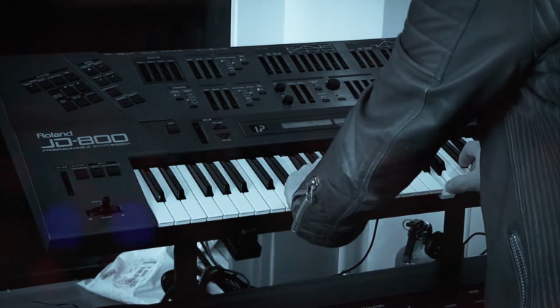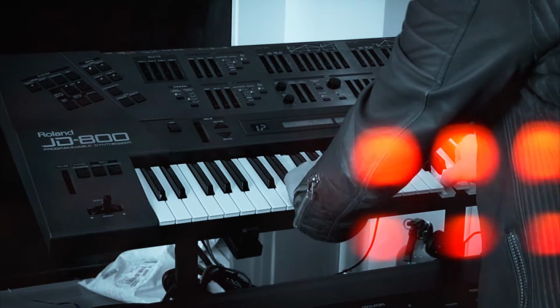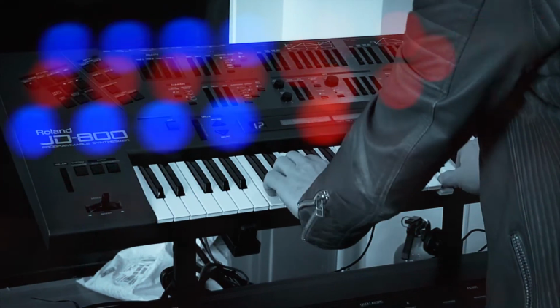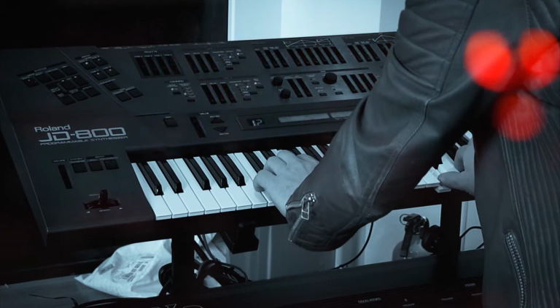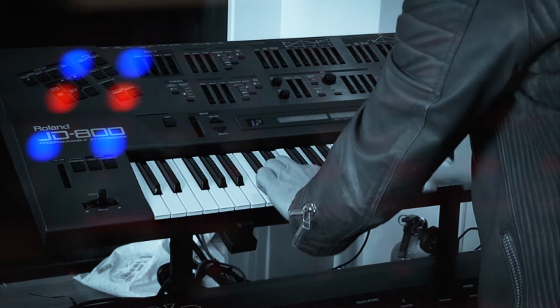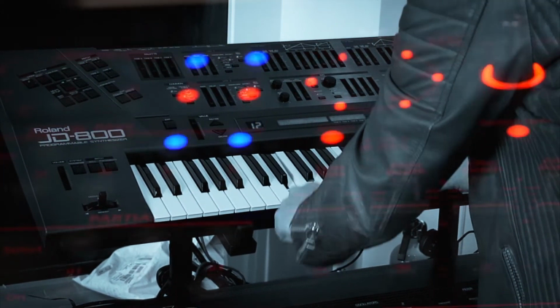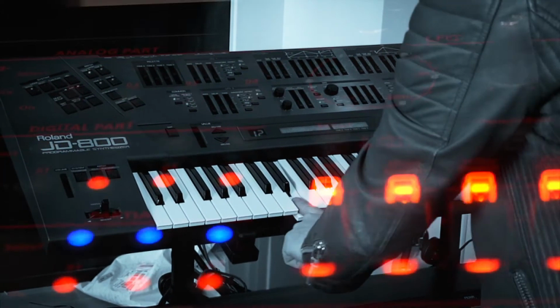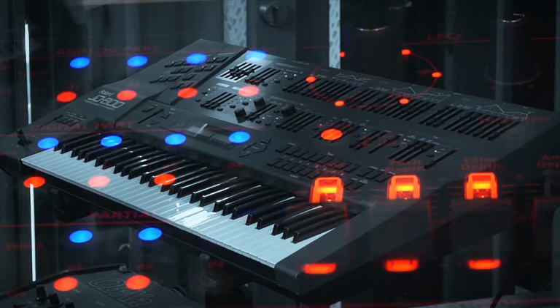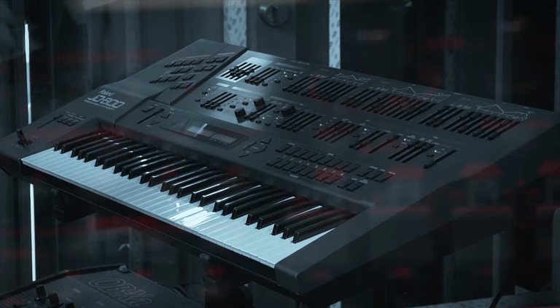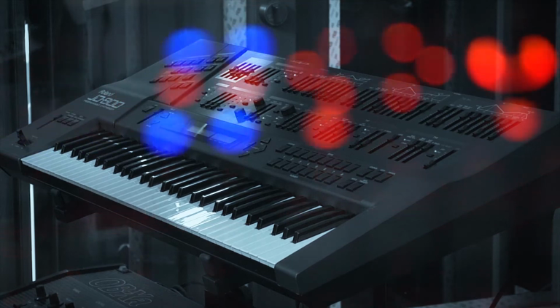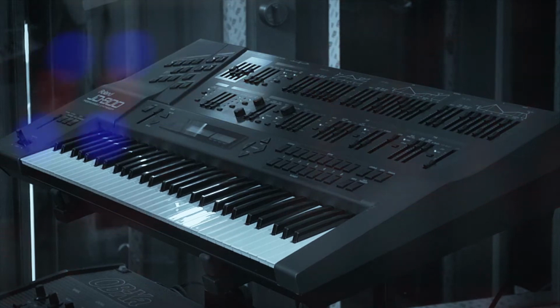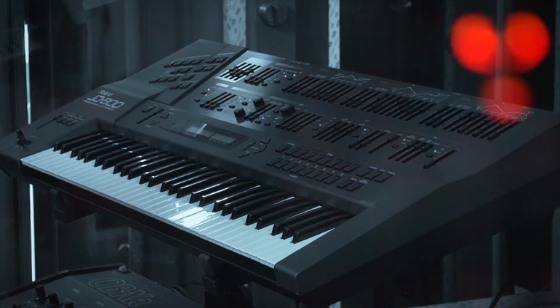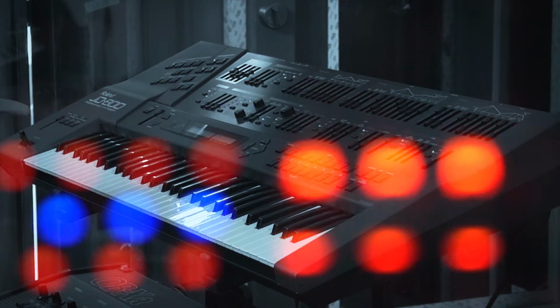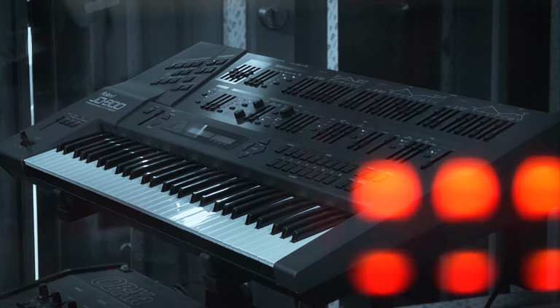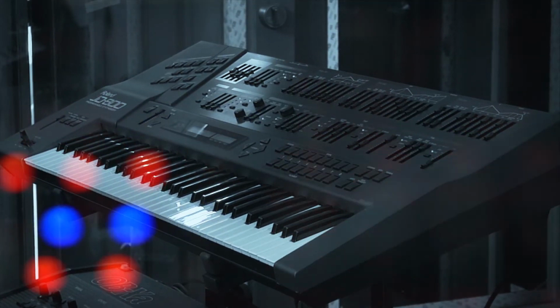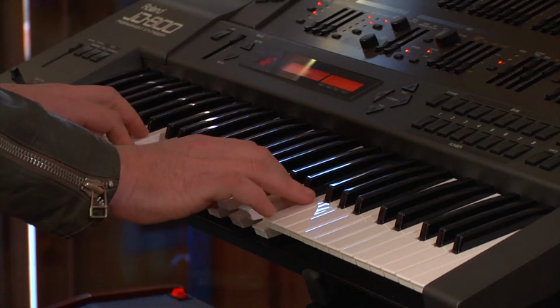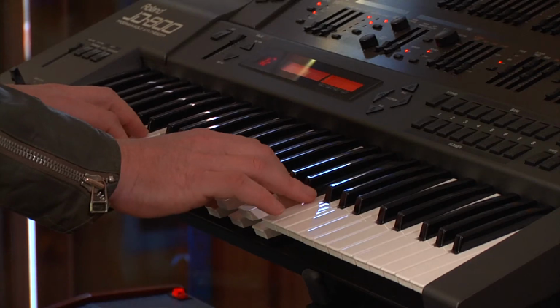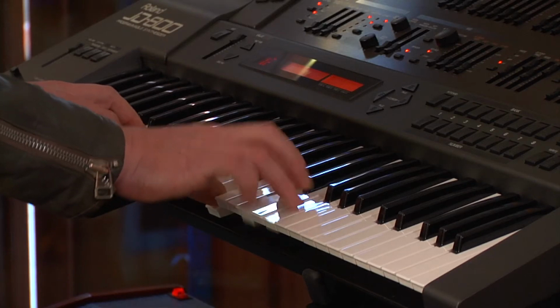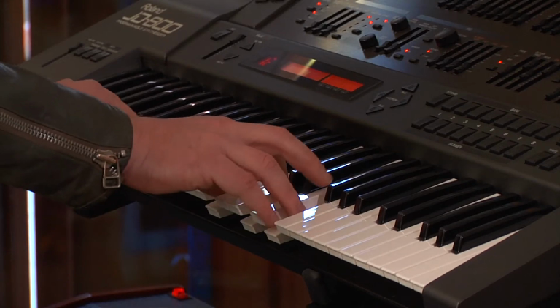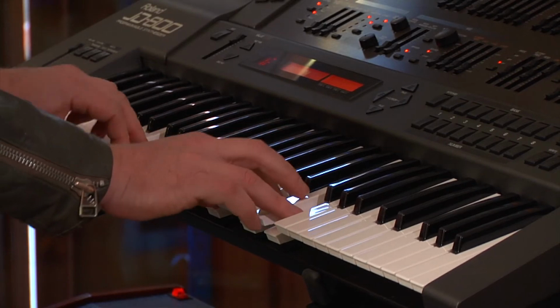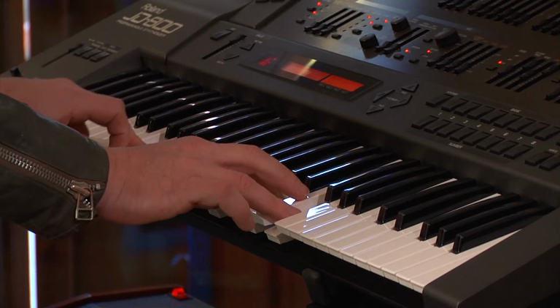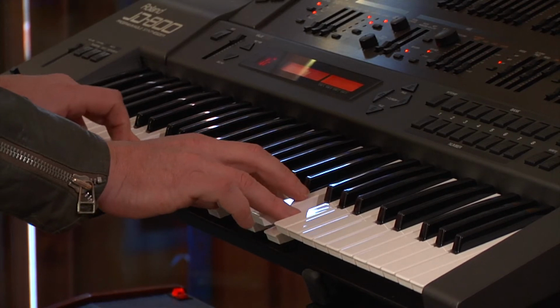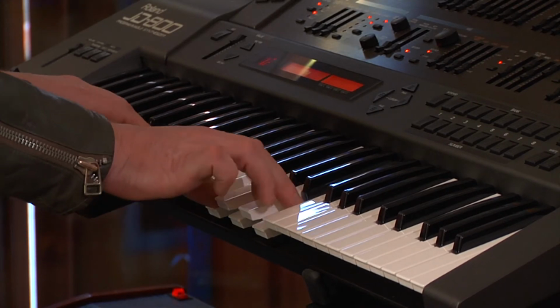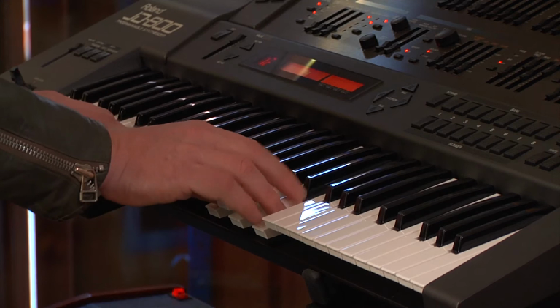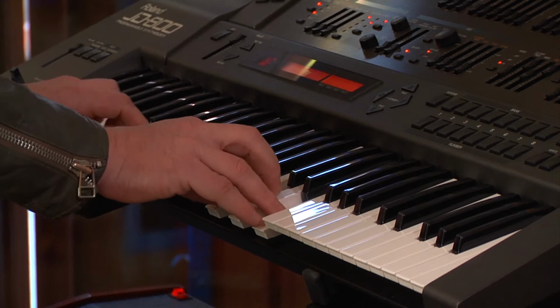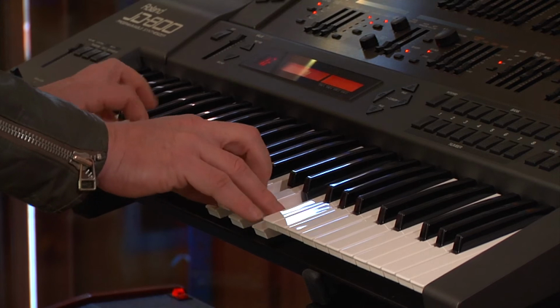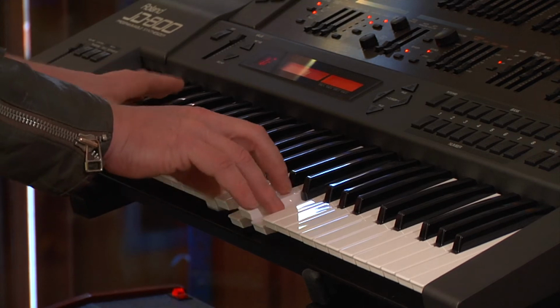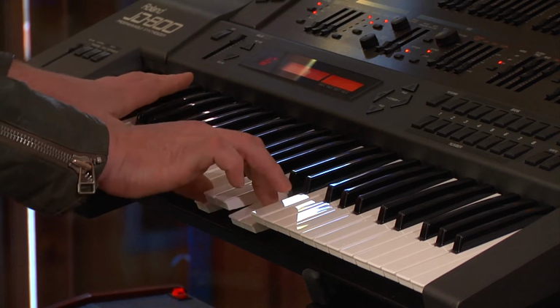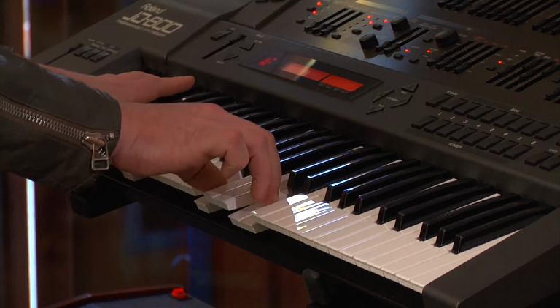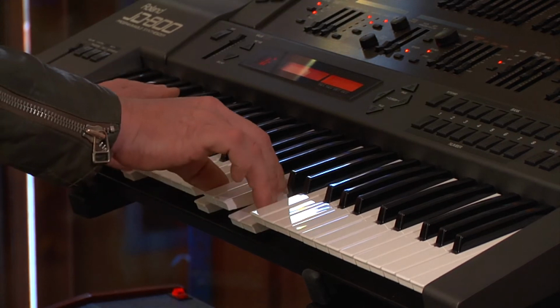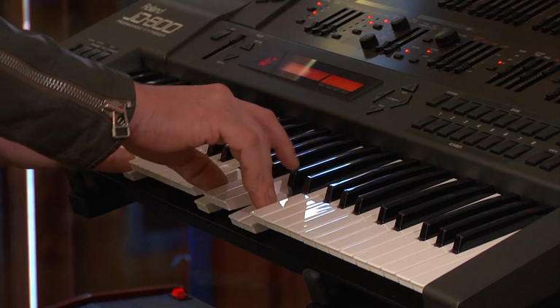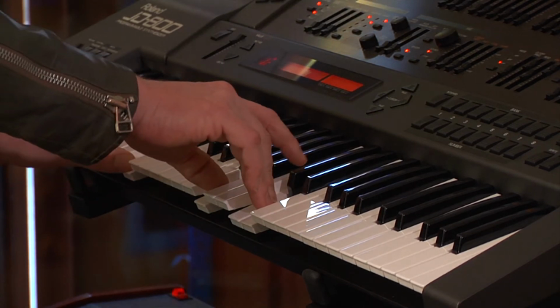1989 — the time period where the digital synths came out. These were great to create really nice, lush pads. And I used this for some of the emotional parts of Deadpool's theme.